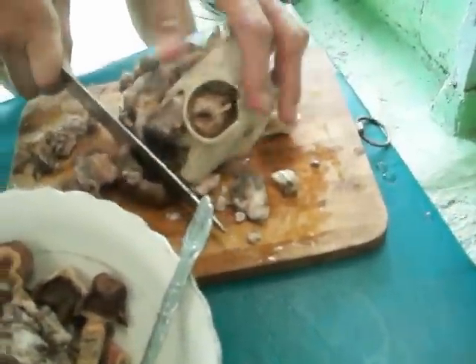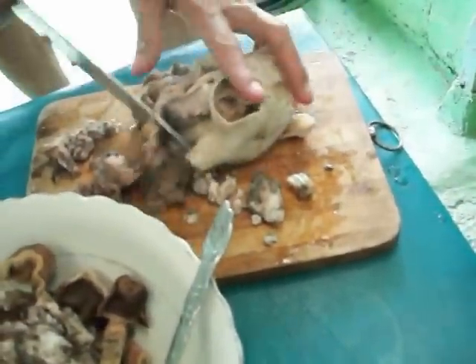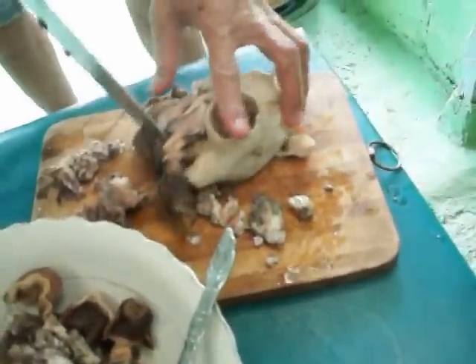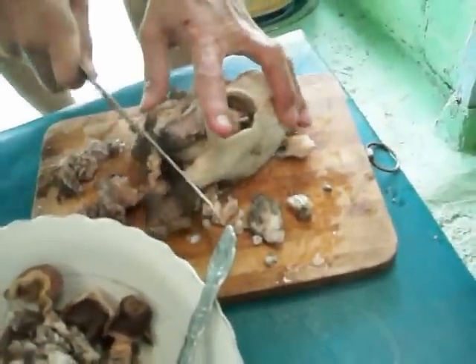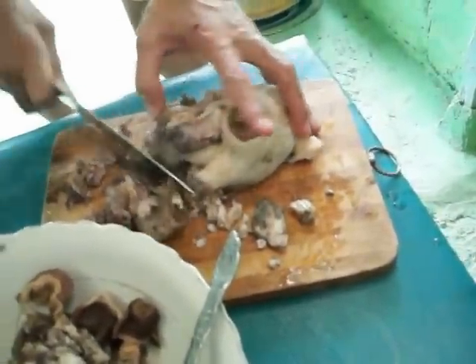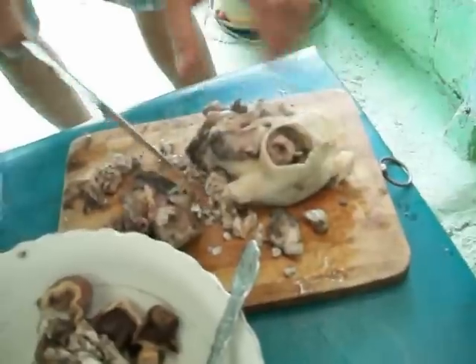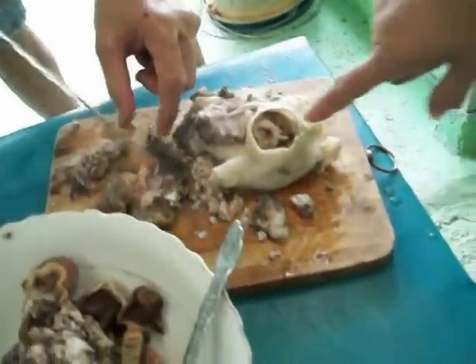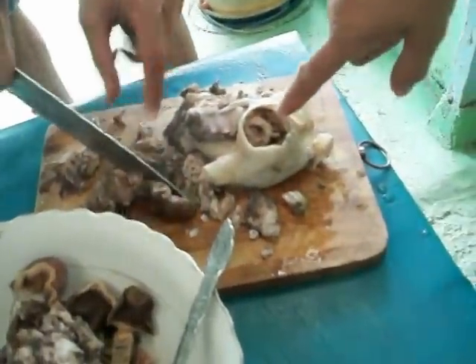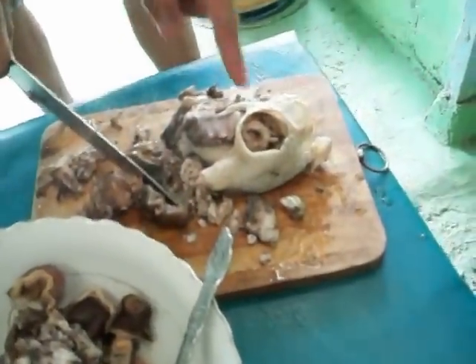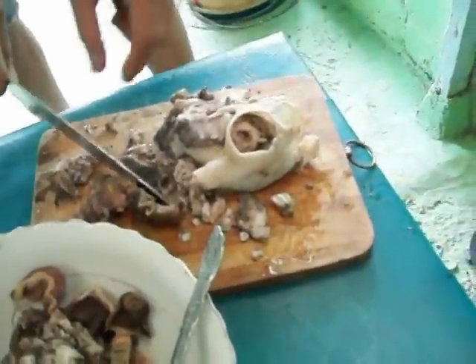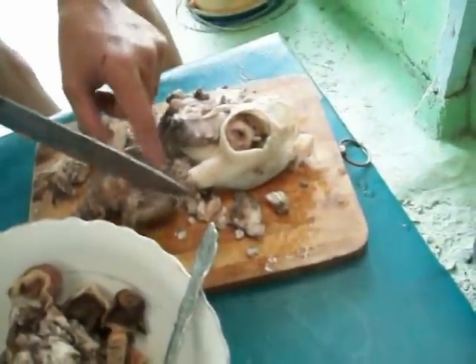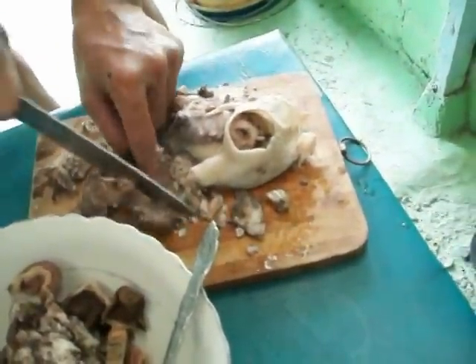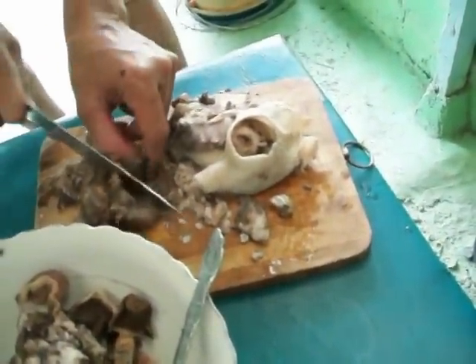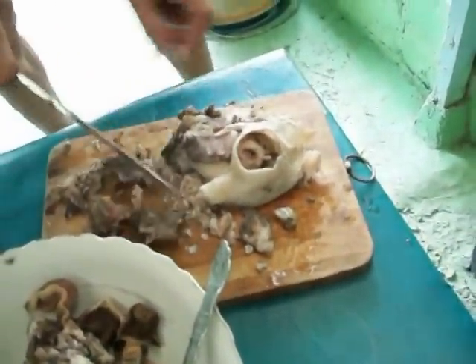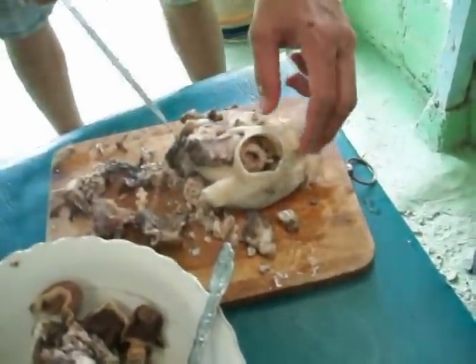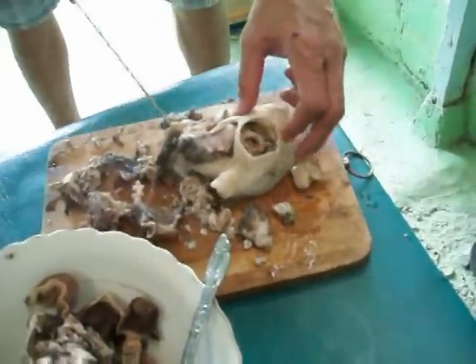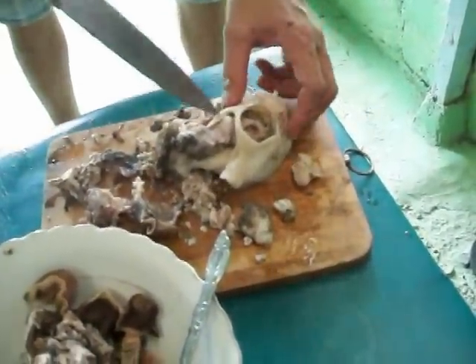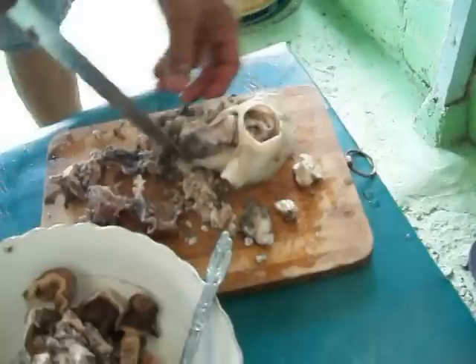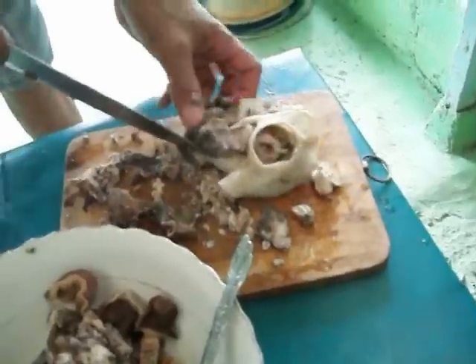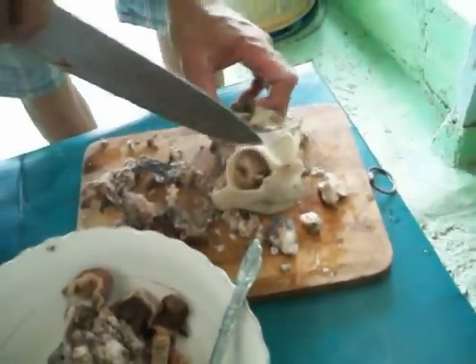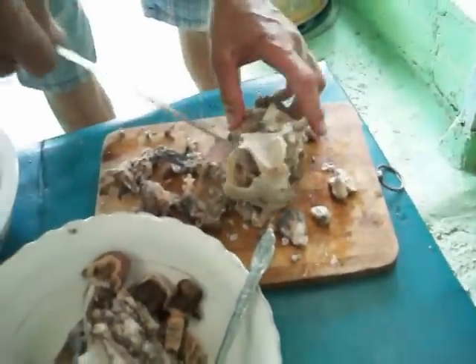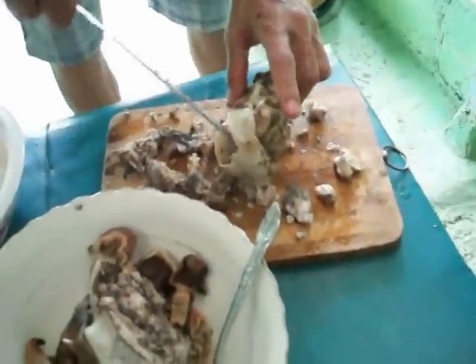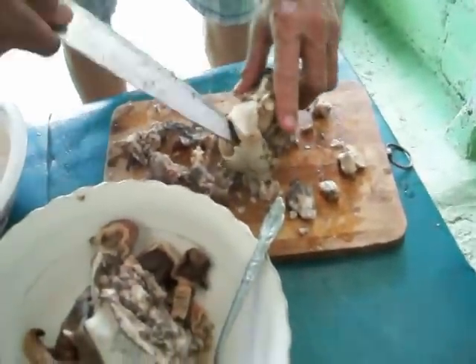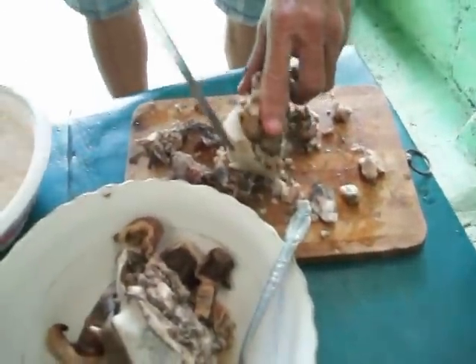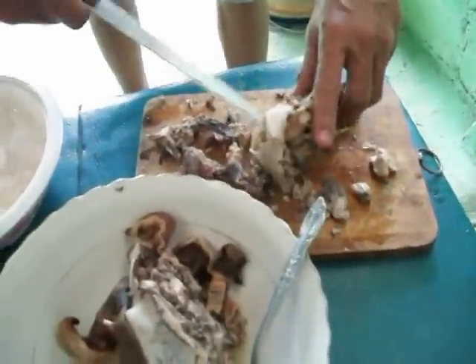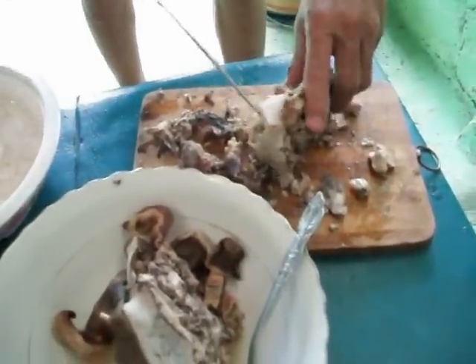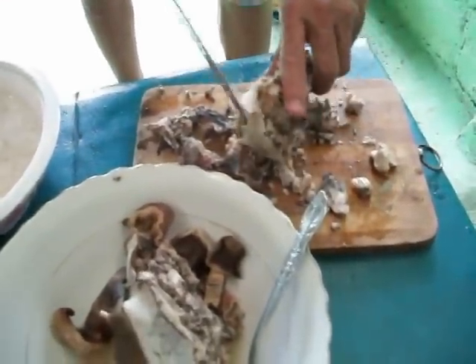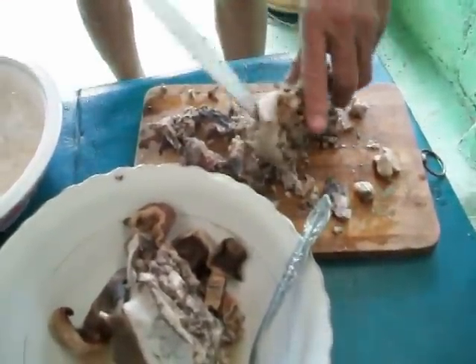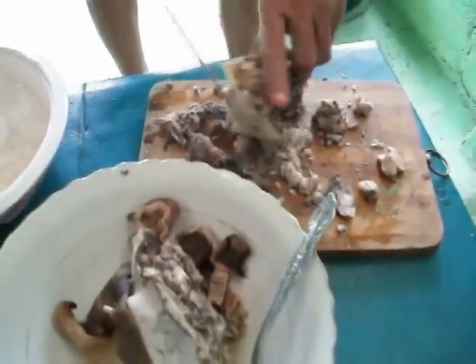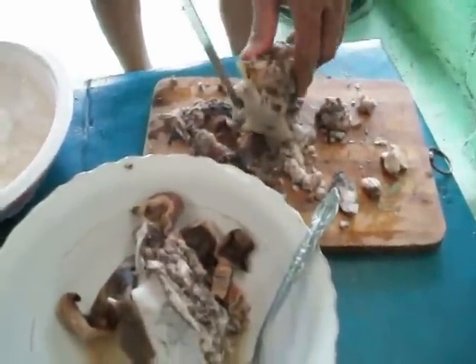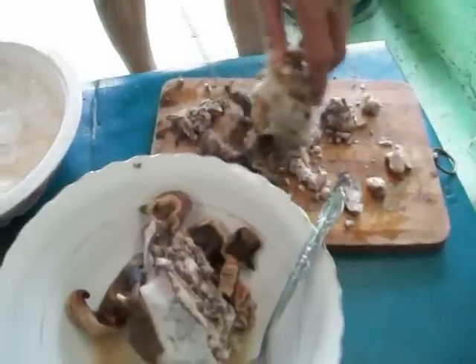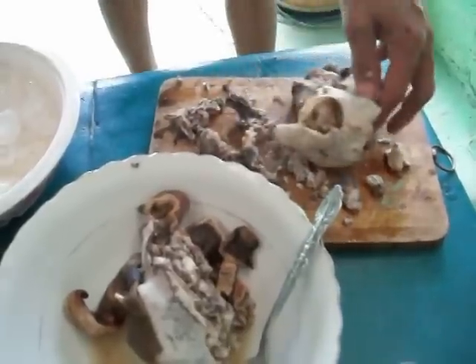Wait a minute. That looks like eyes still in it. You leave the eyes in it. What? This one — oh, you leave them in it. You don't remove them first. There's the eyes in it. There's the eye in there. No. Look at that. Isn't that something?